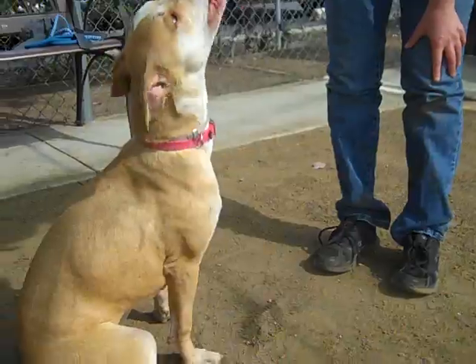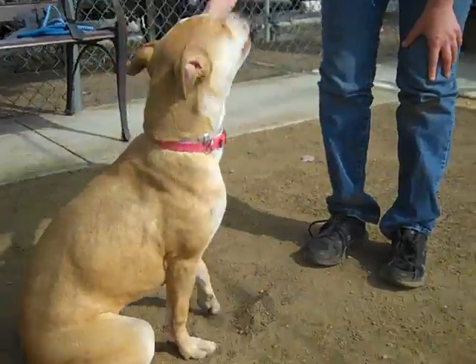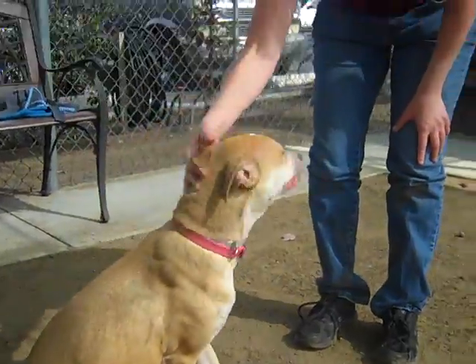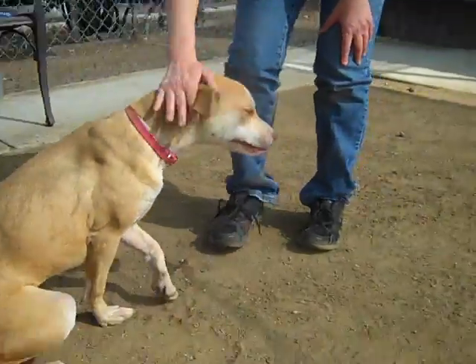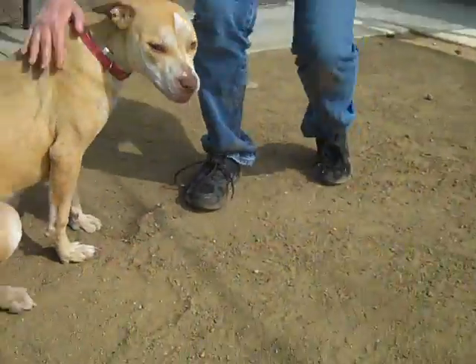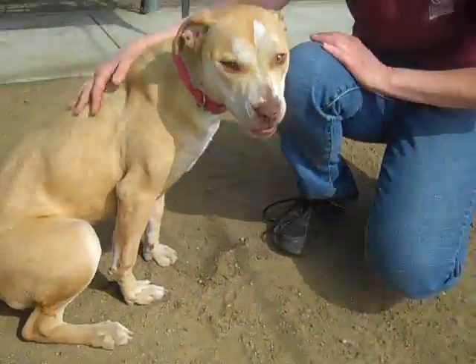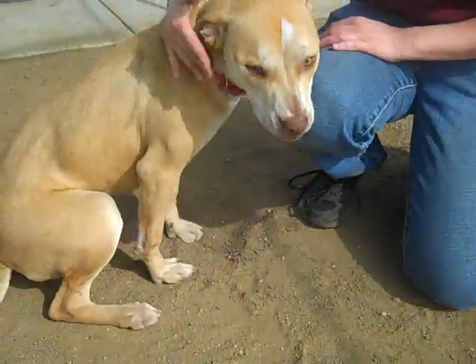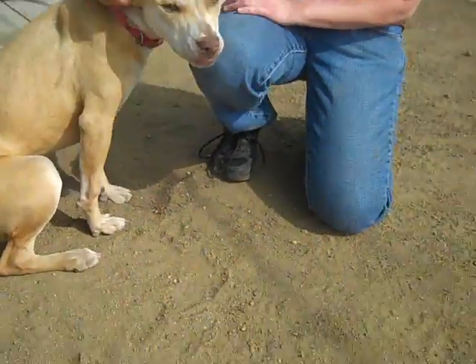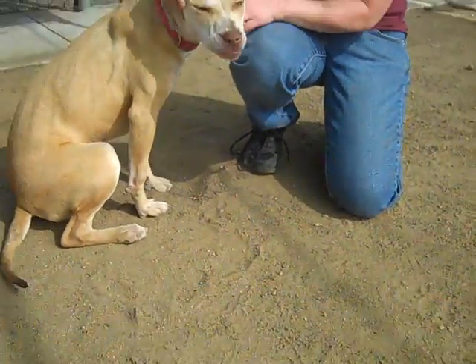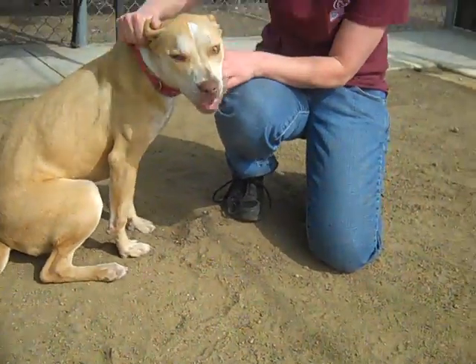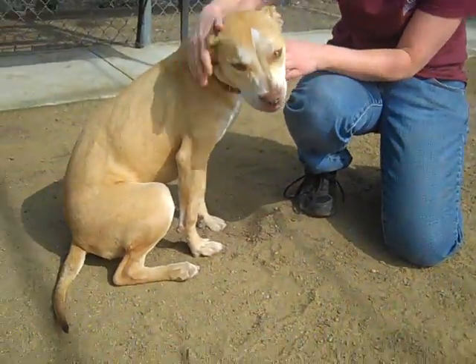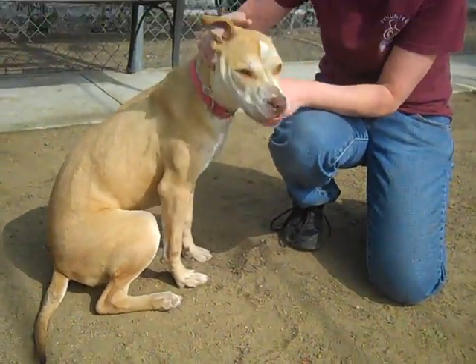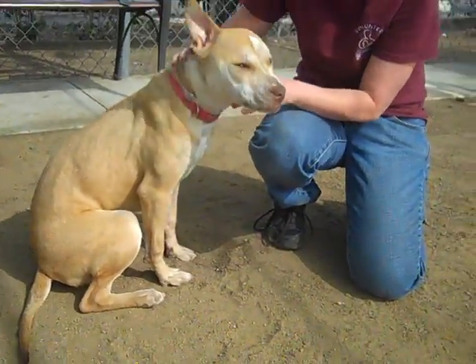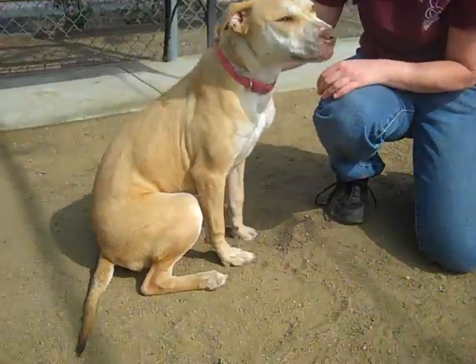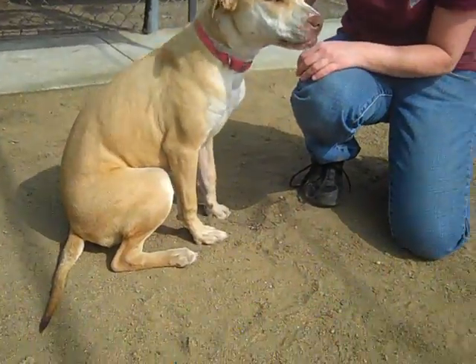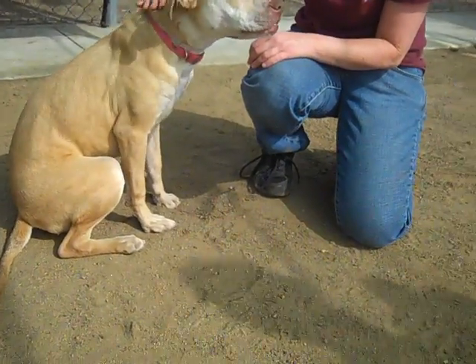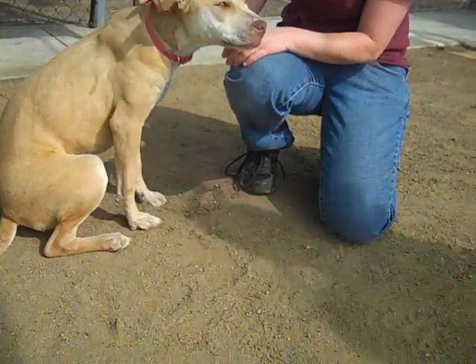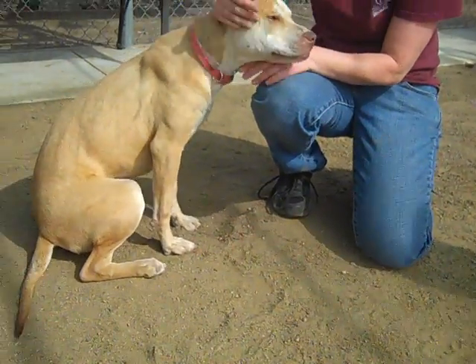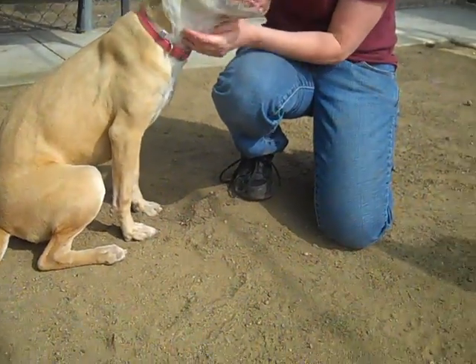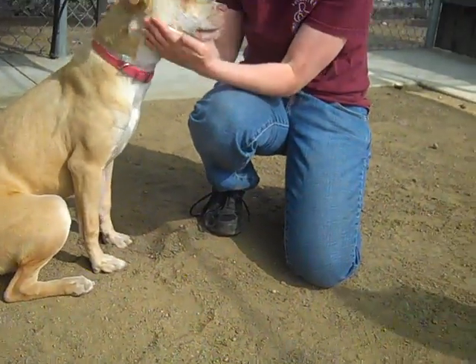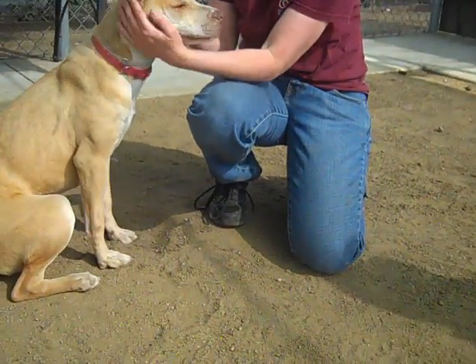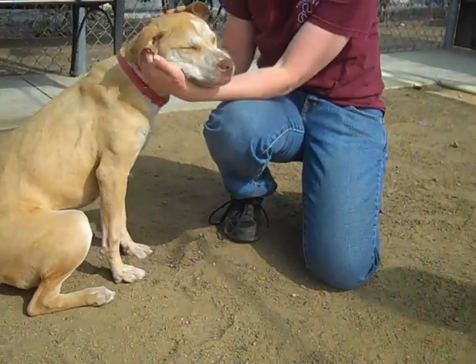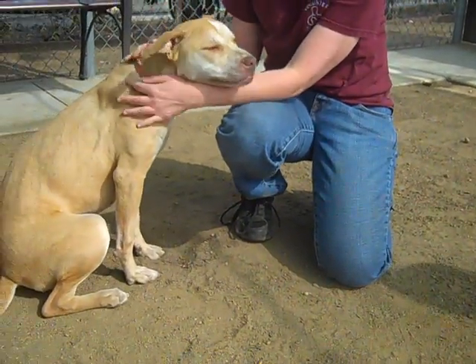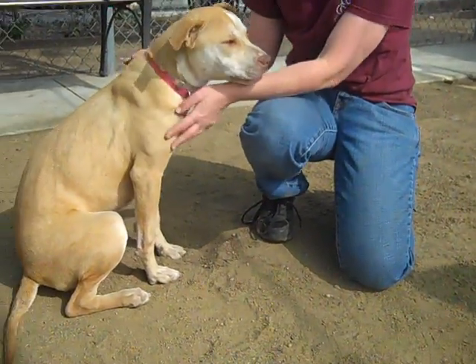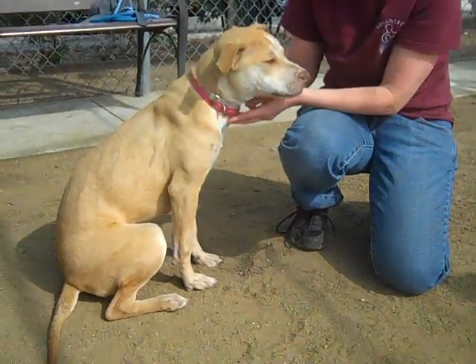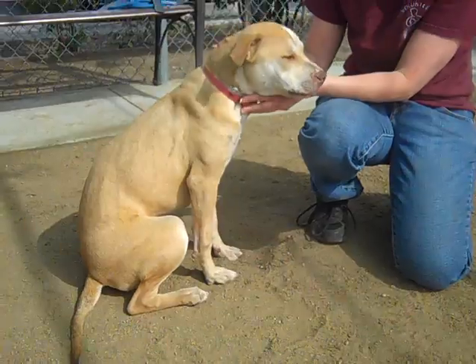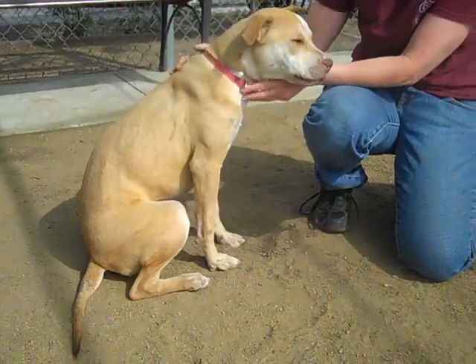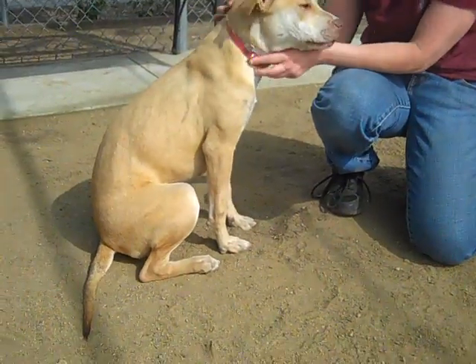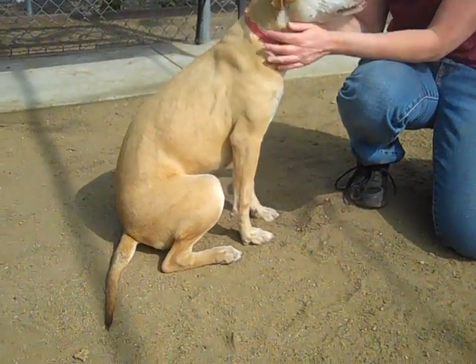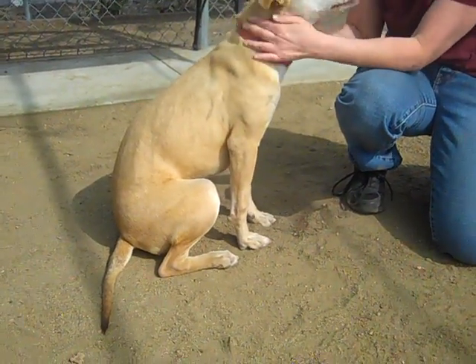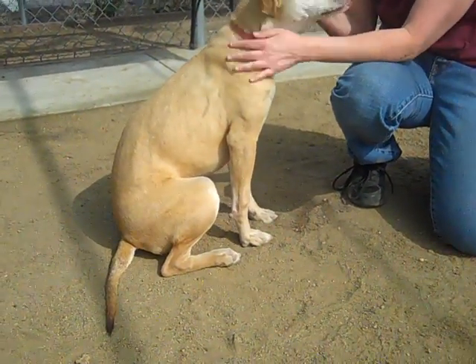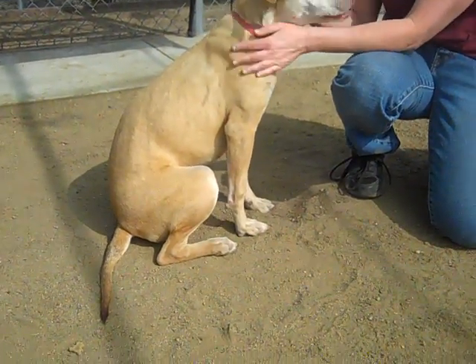Good girl. So she is a responsive, eager to please, treat-motivated, fast learner, playful, sweet girl. She's only 35 pounds, so she's this really perfect medium-sized dog.